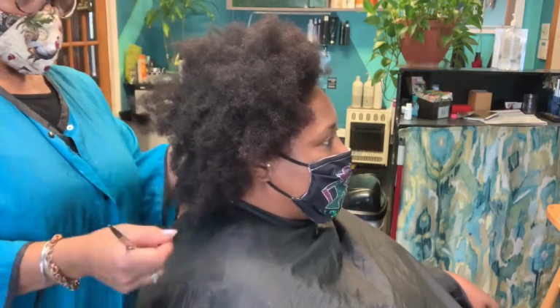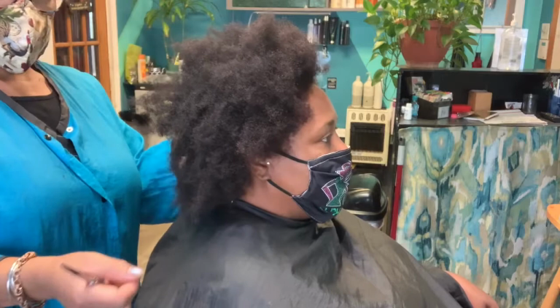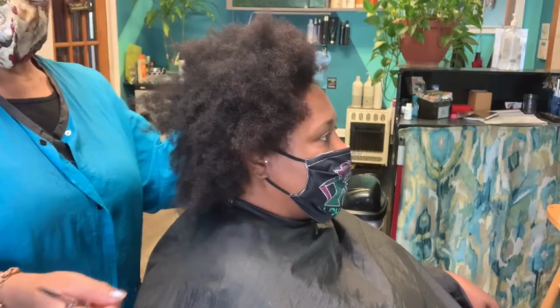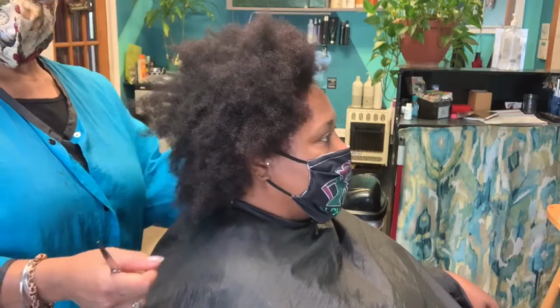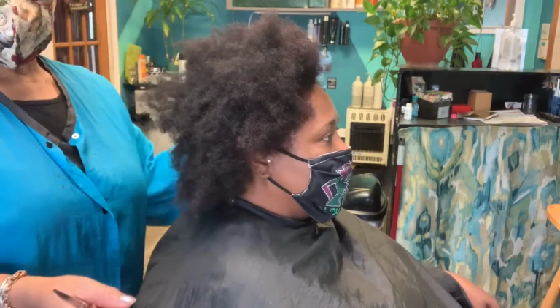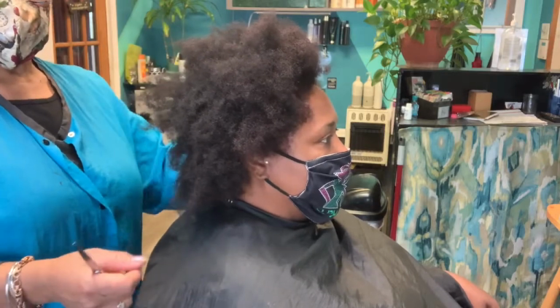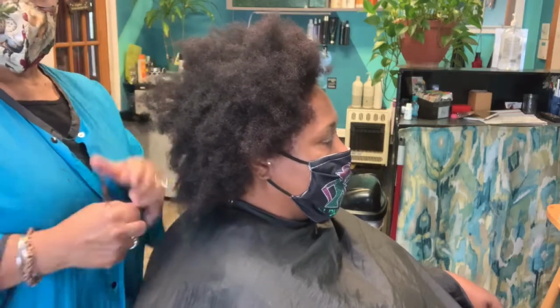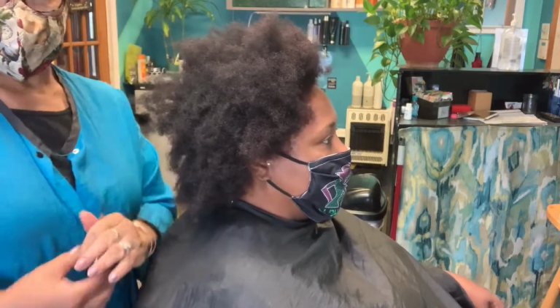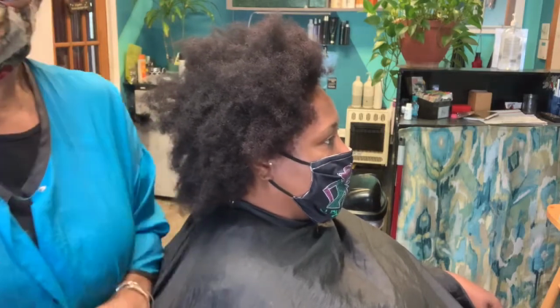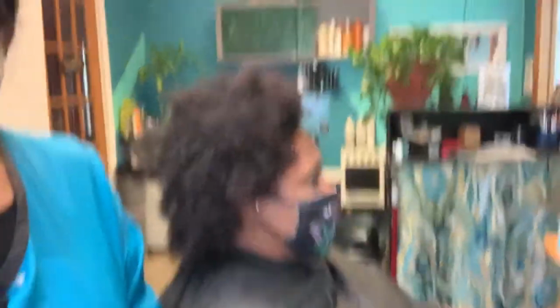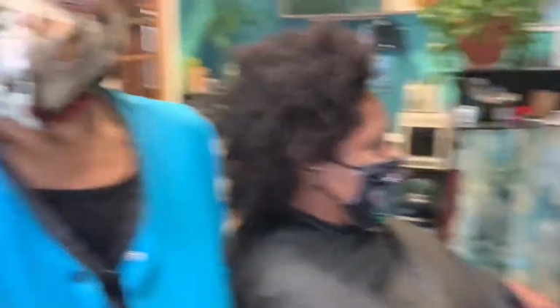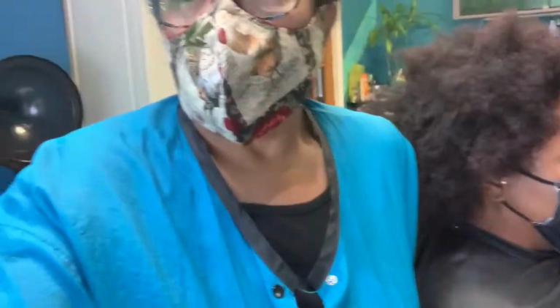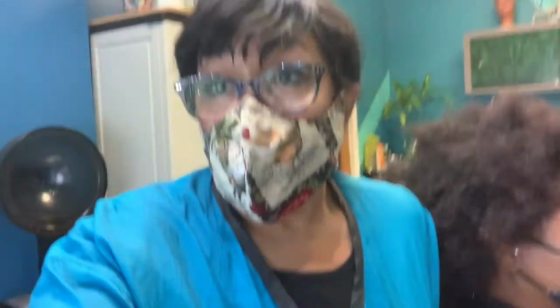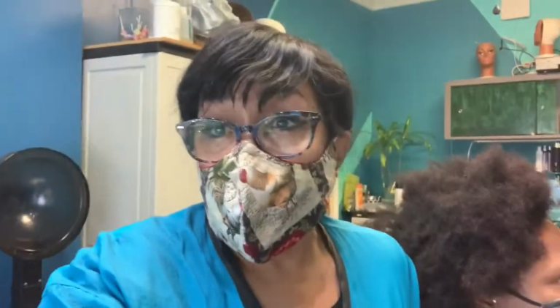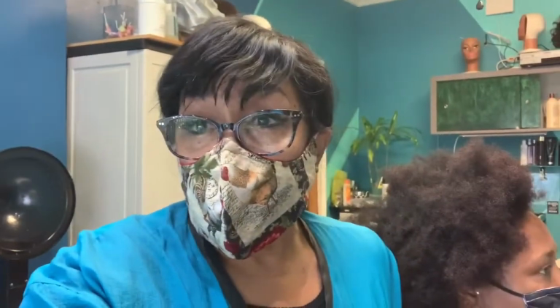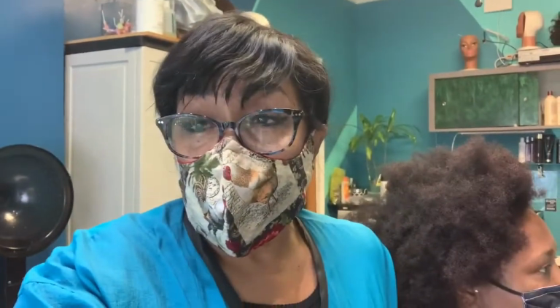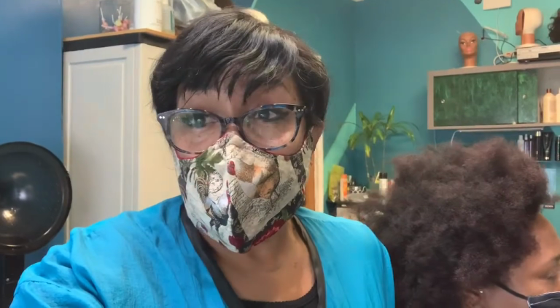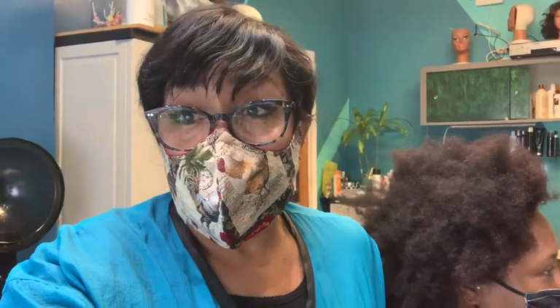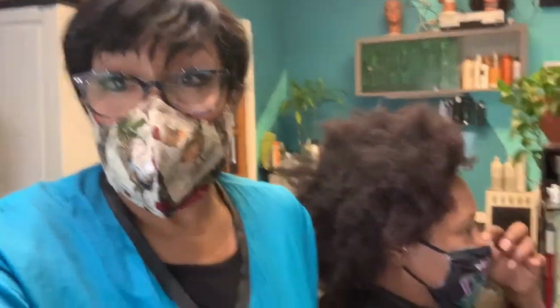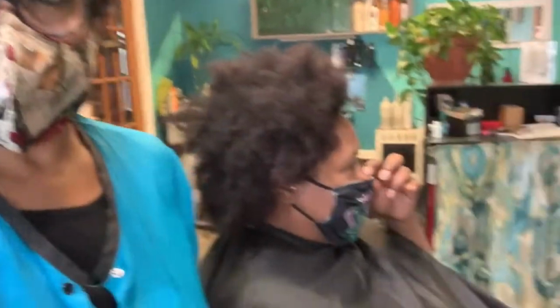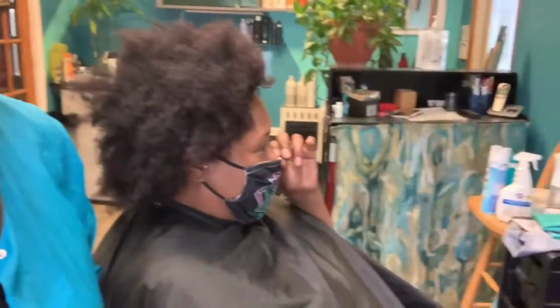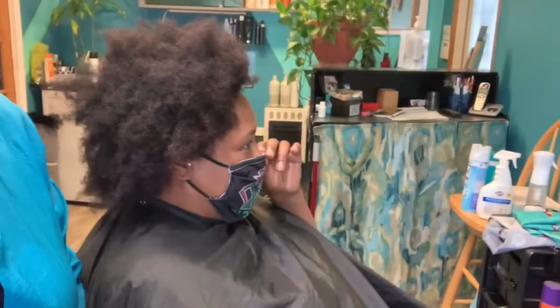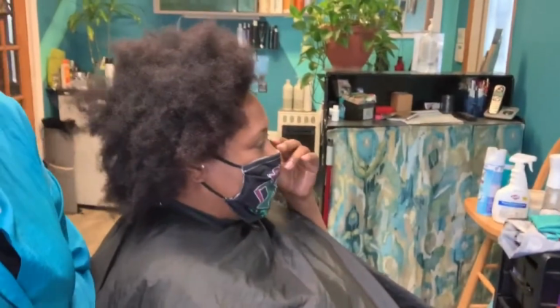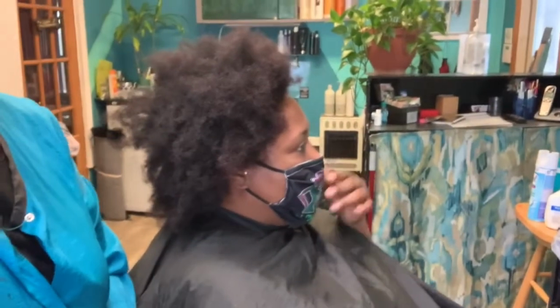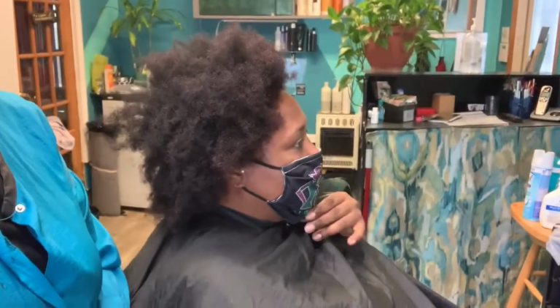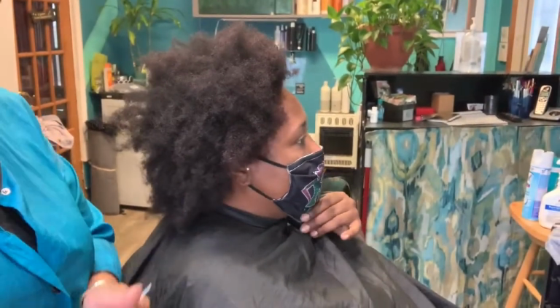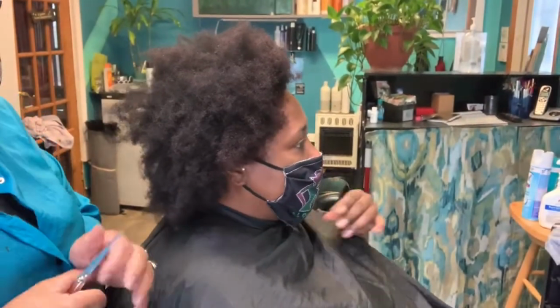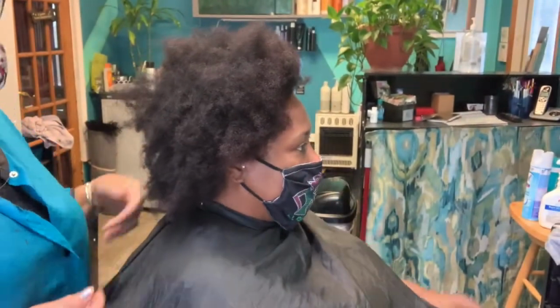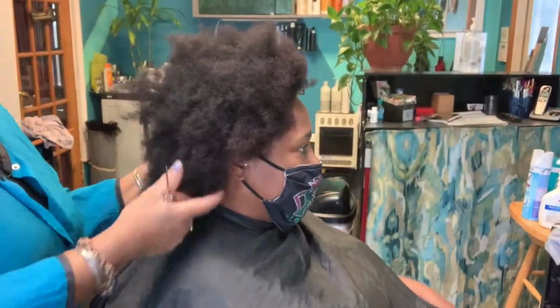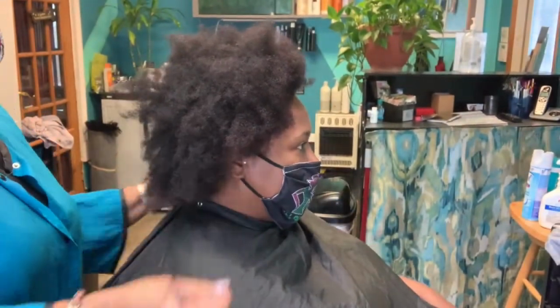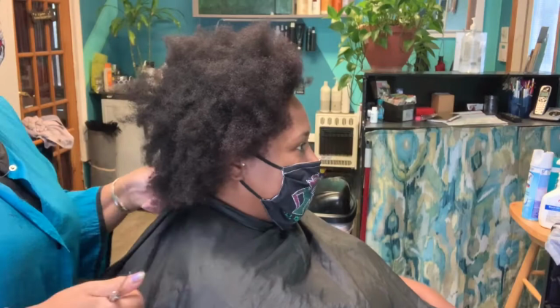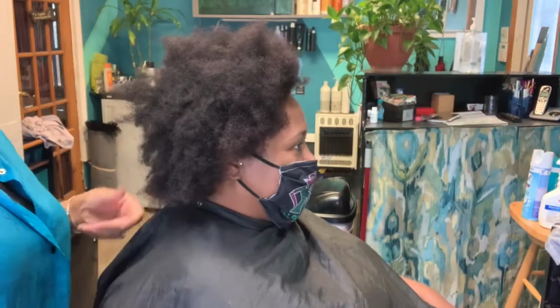Pardon the muffled sounding. Our masks make us muffled so we need a new language. I haven't learned that one yet. Just carefully listen.